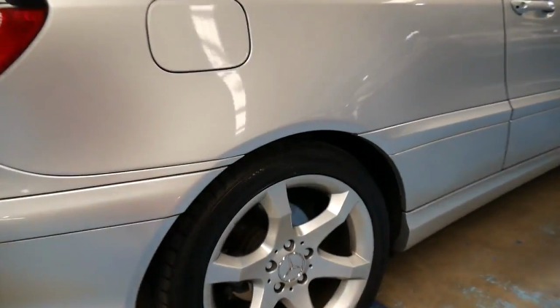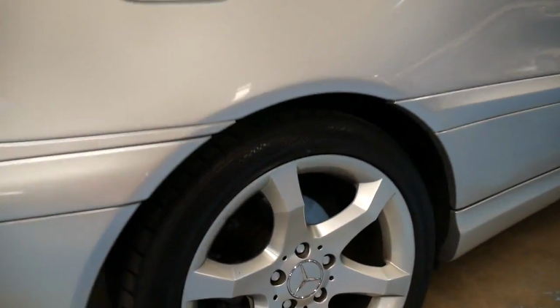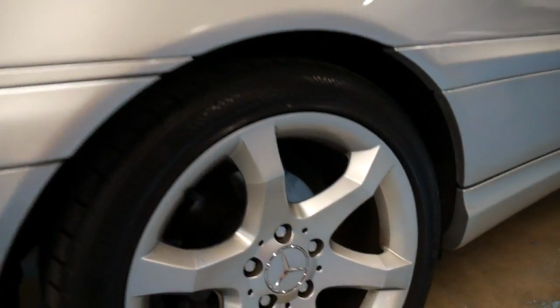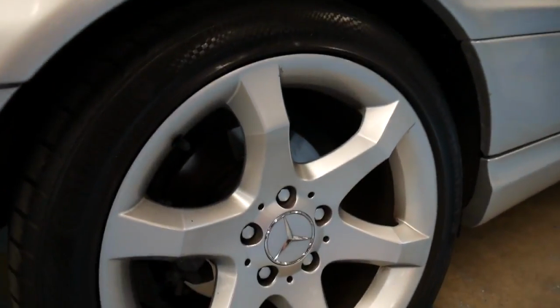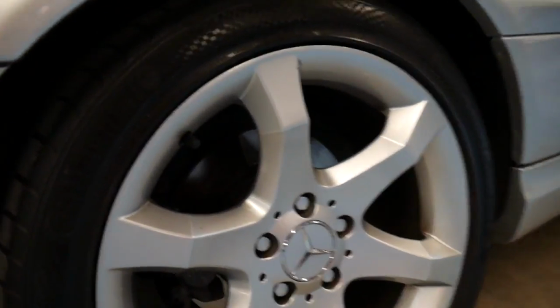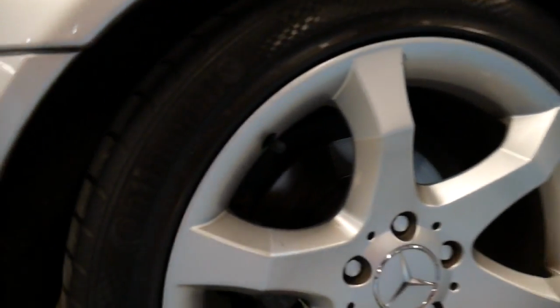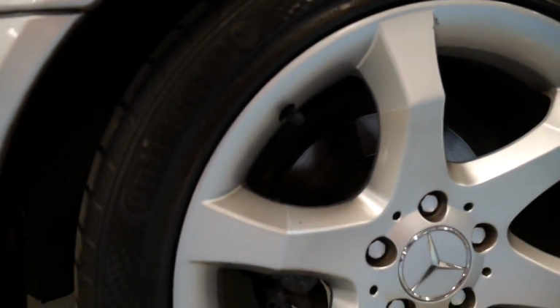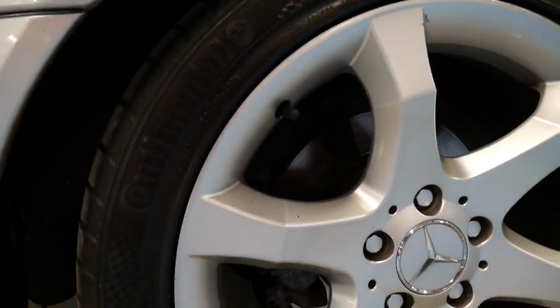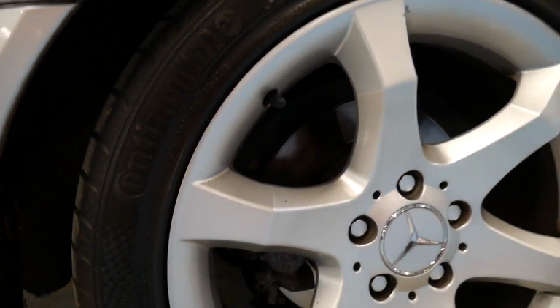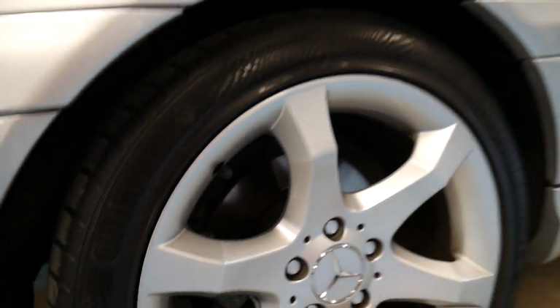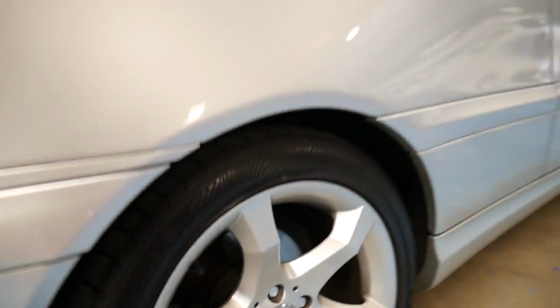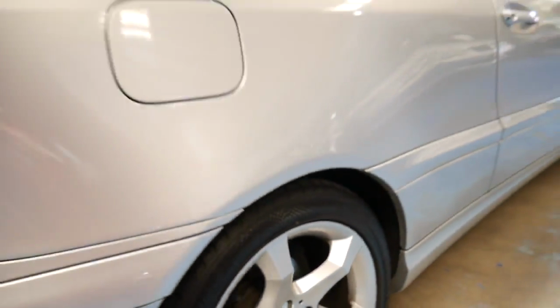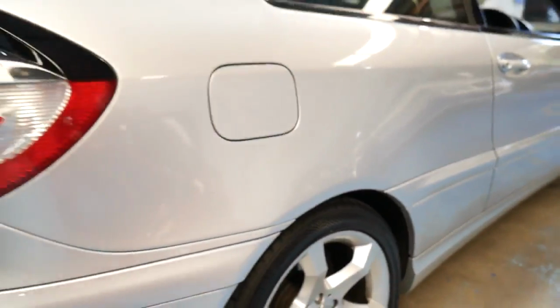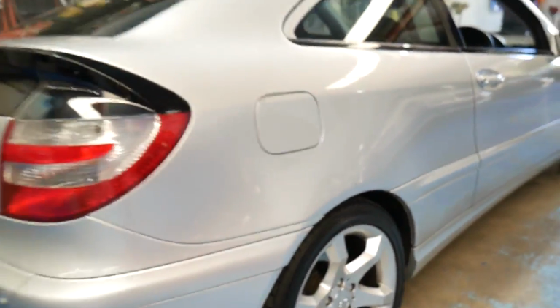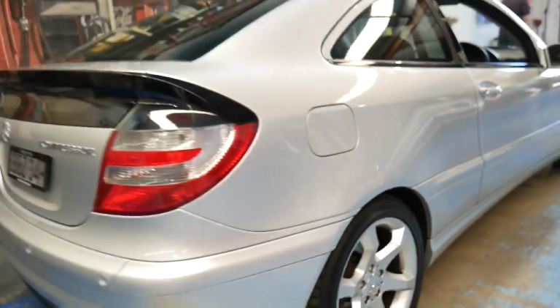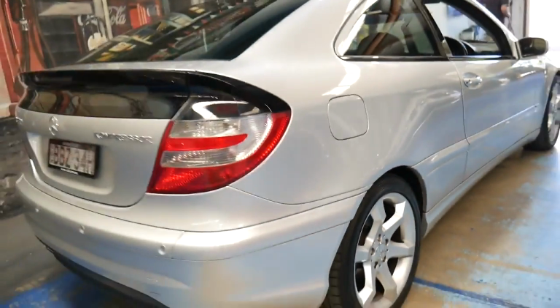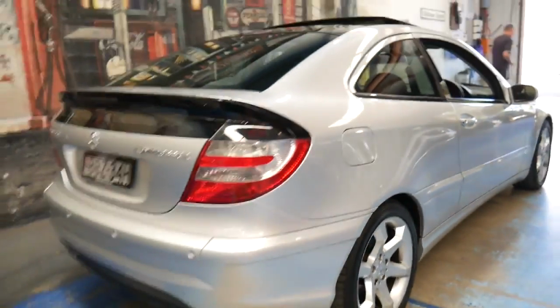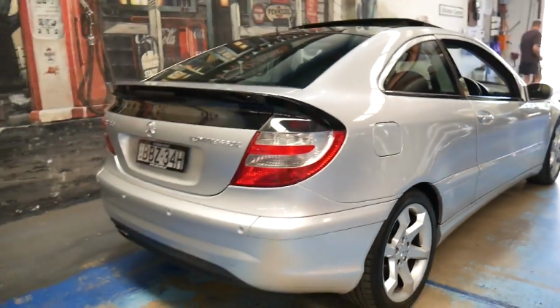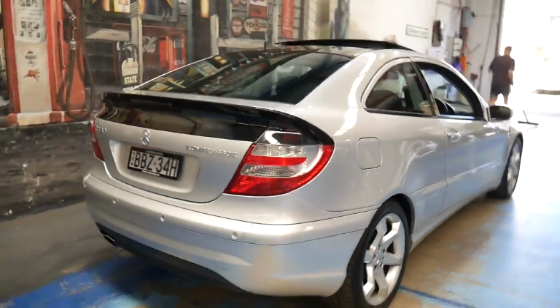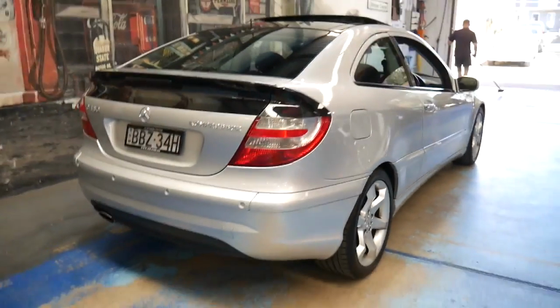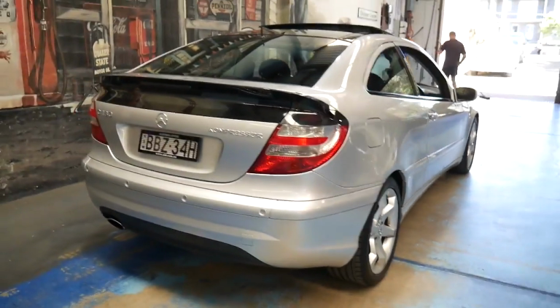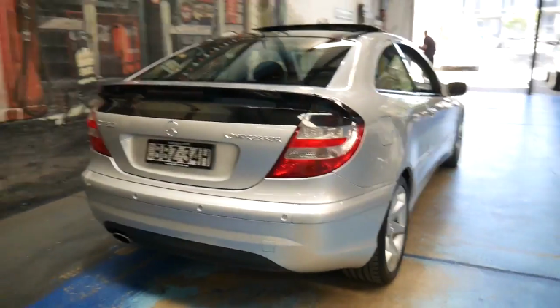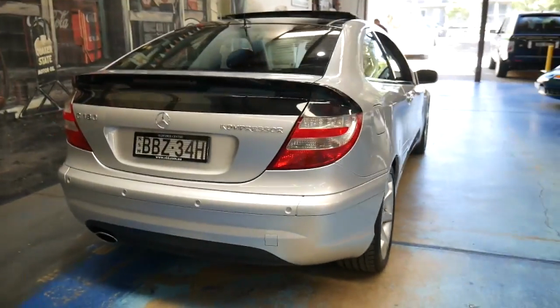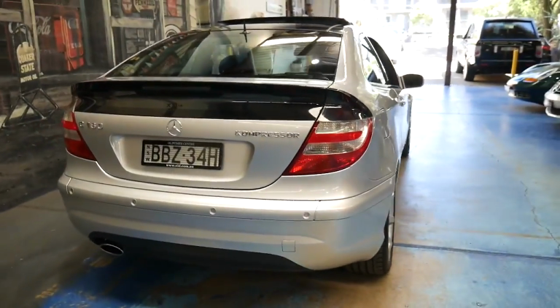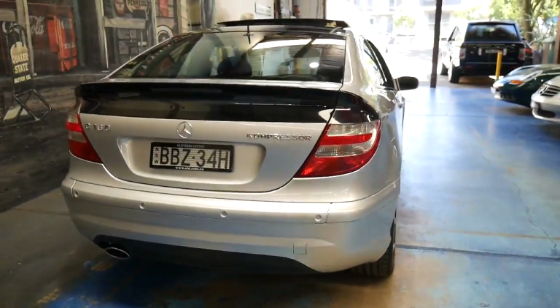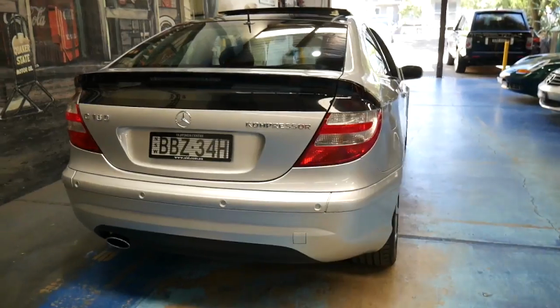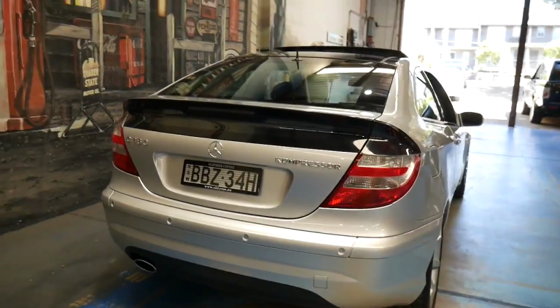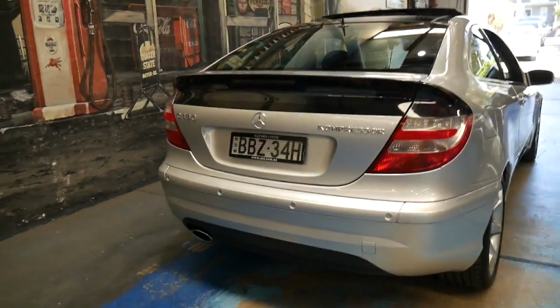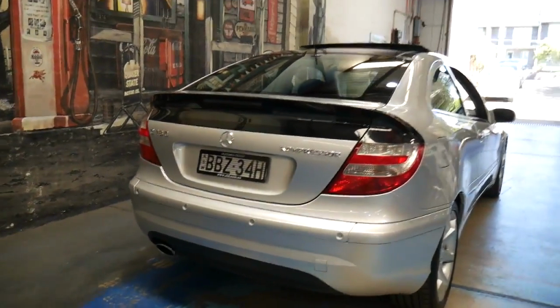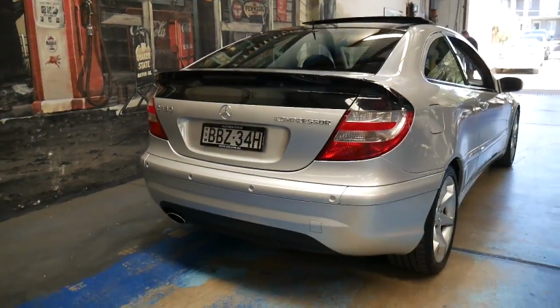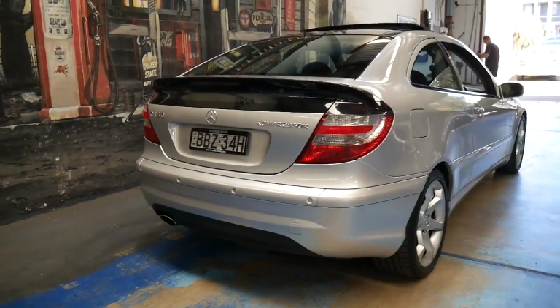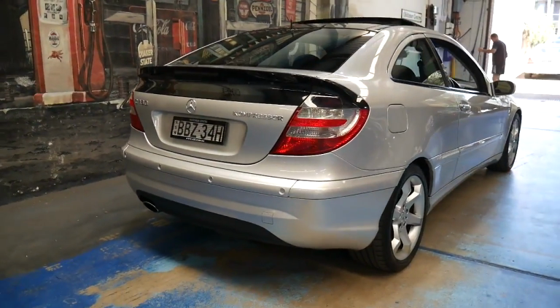All the tyres look pretty good — you can see they're Continental. The Sport Edition also came with the AMG-style body kit.